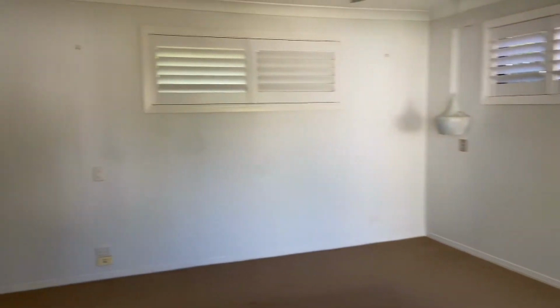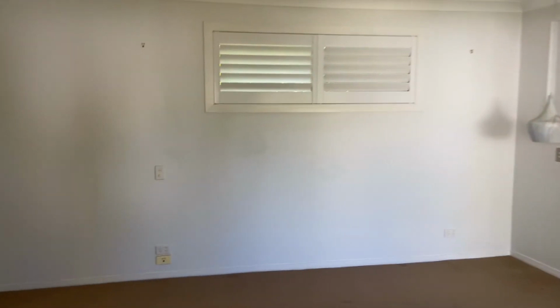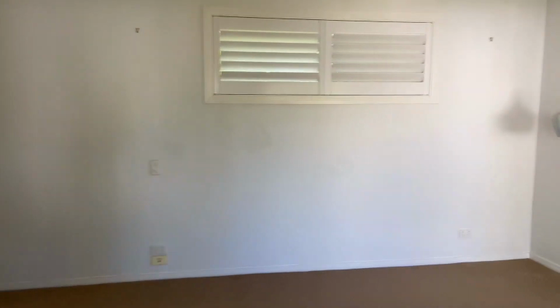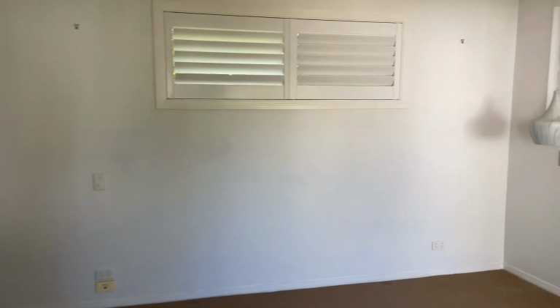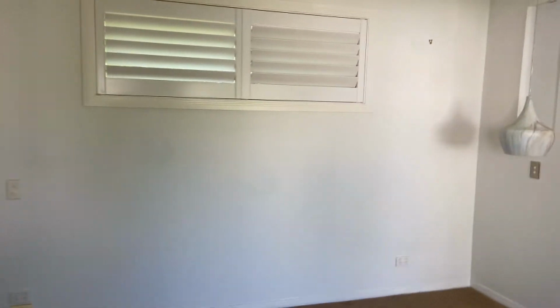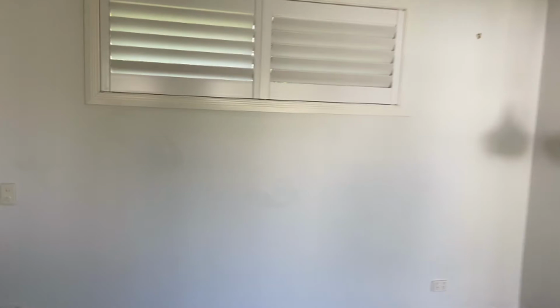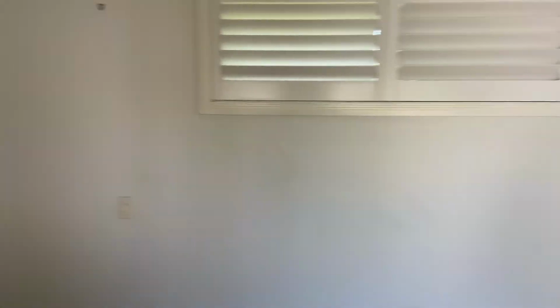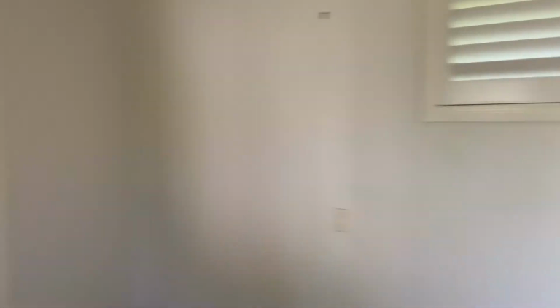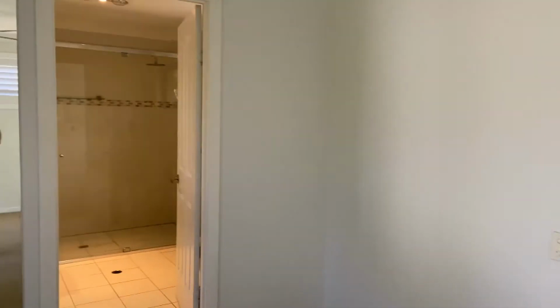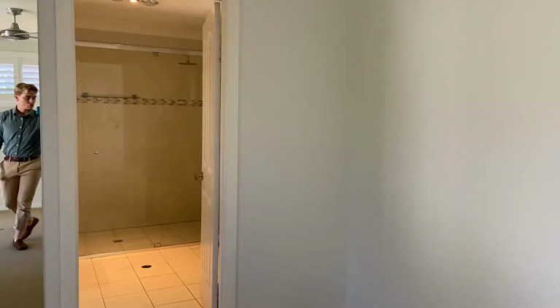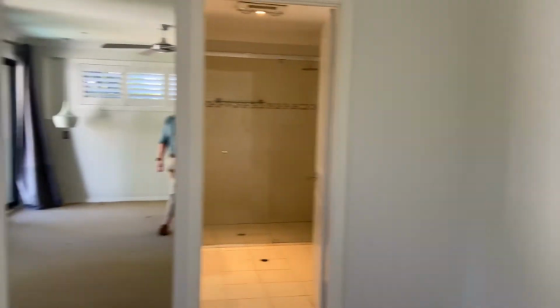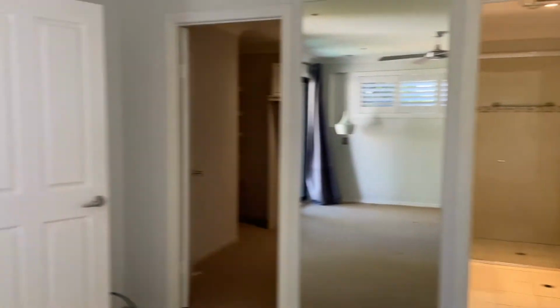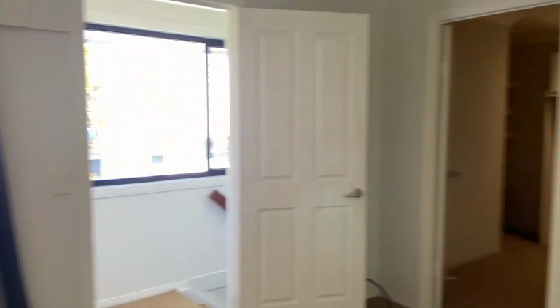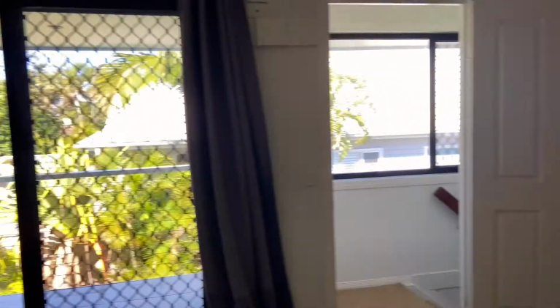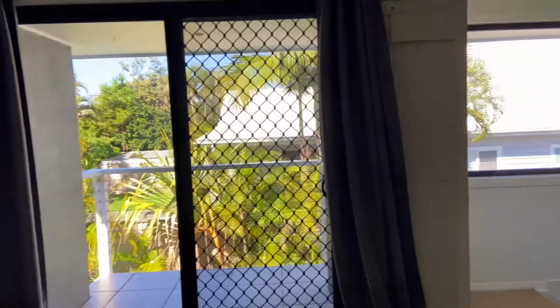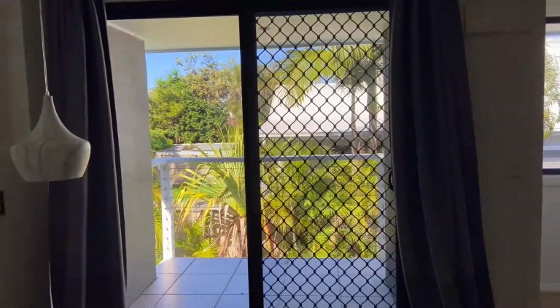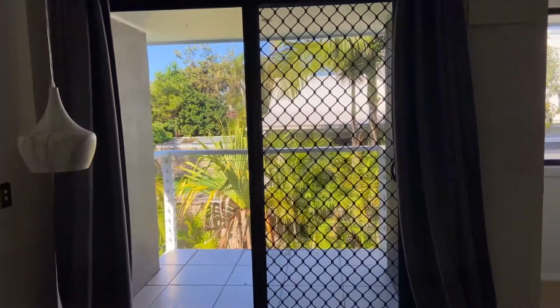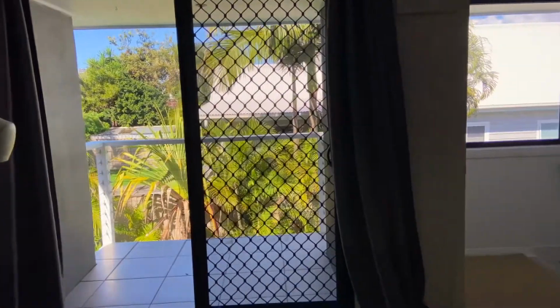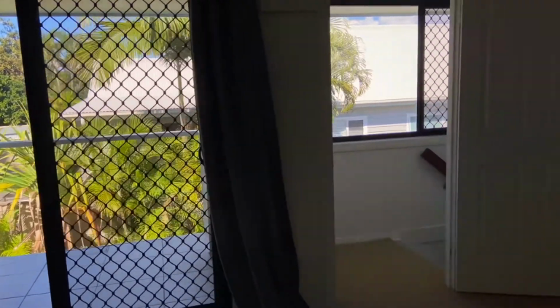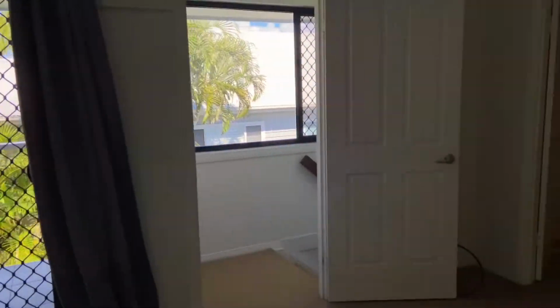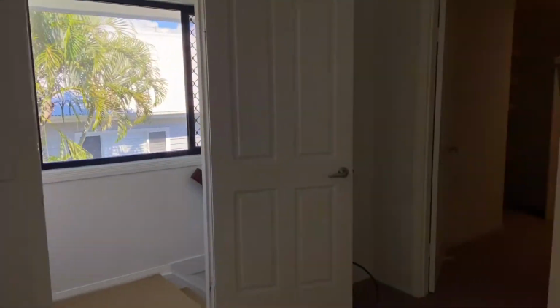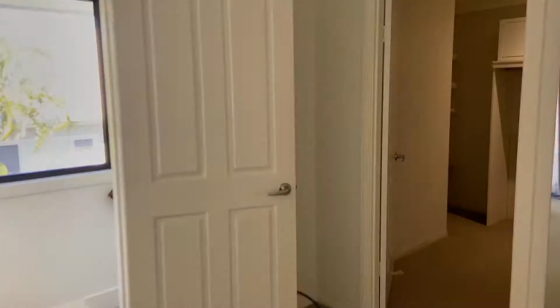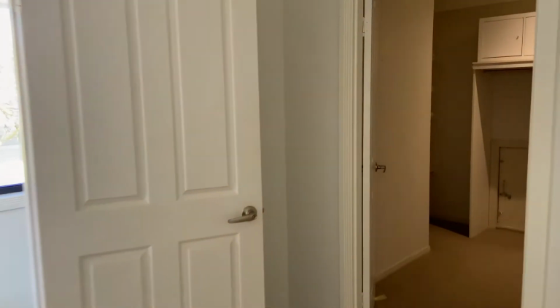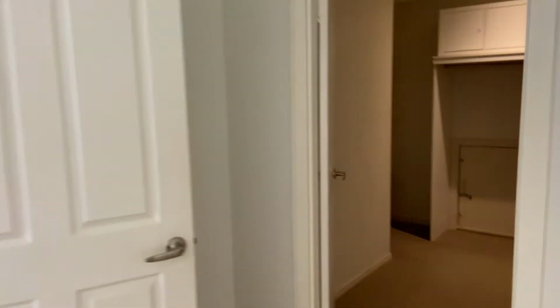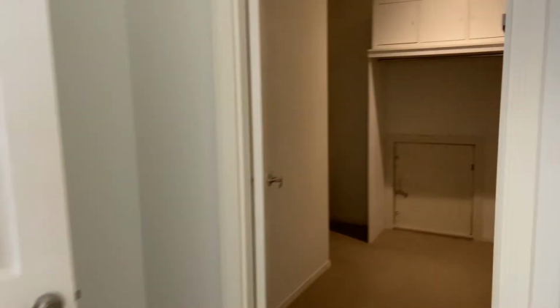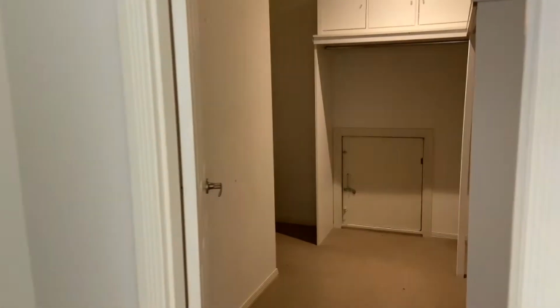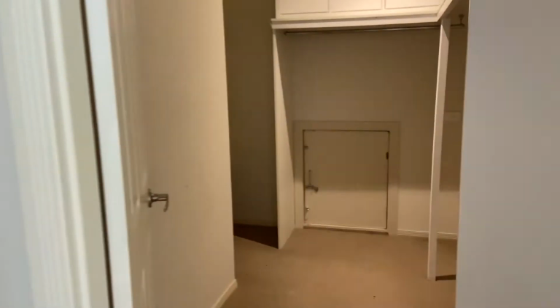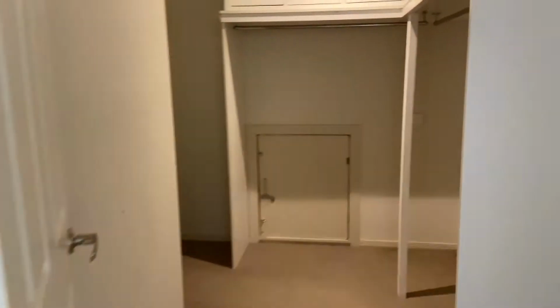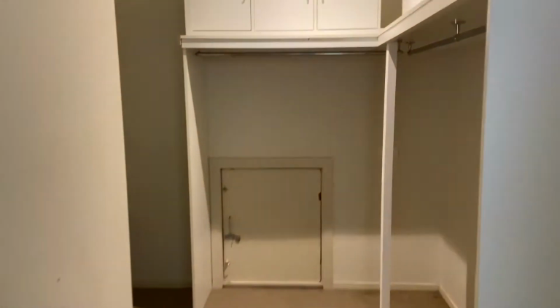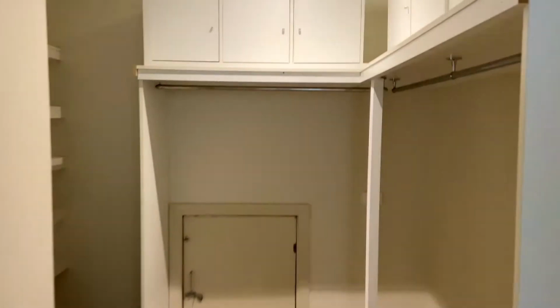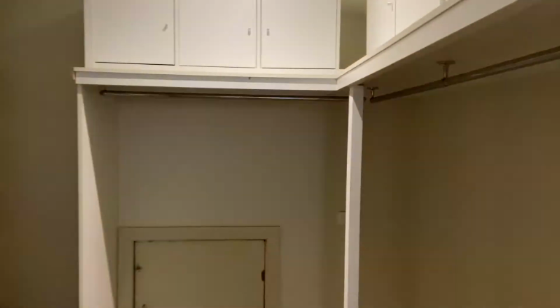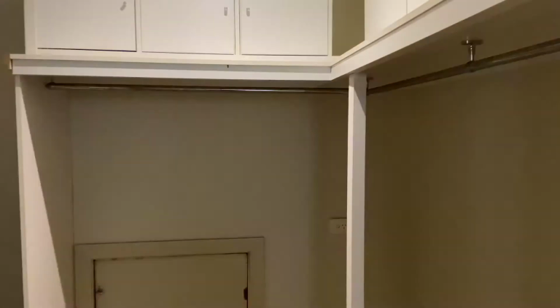Take advantage of the sunny Burley mornings on the private balcony connected to the room. An abundant closet isn't a worry in this house with a huge walk-in wardrobe that features plenty of hanging space, shelves and room for another chest of drawers.